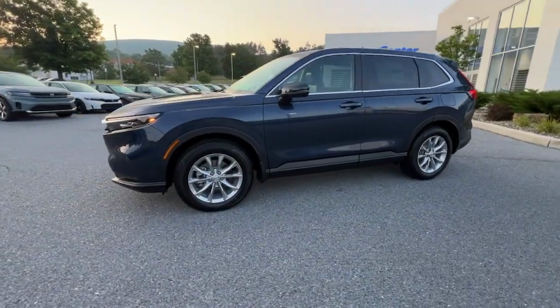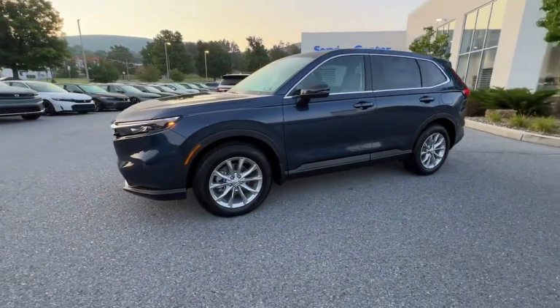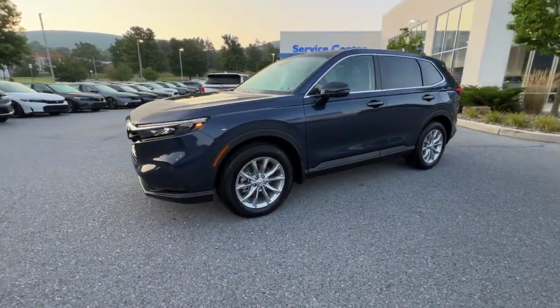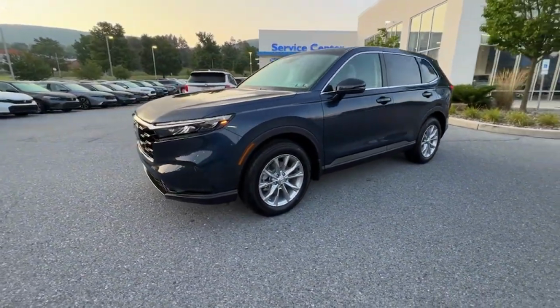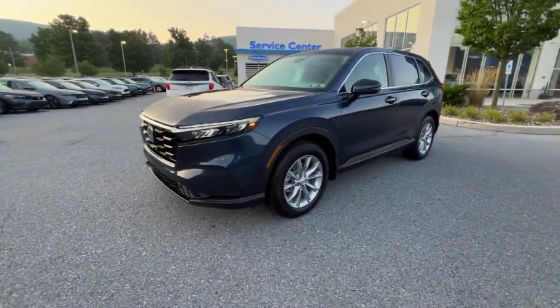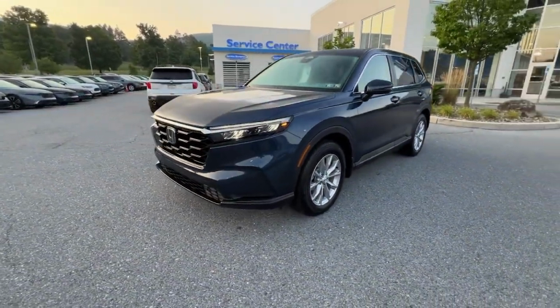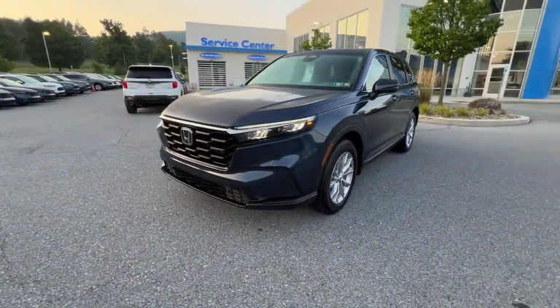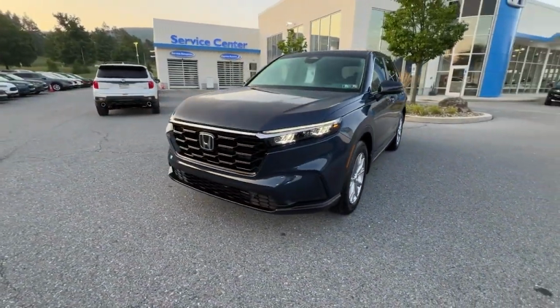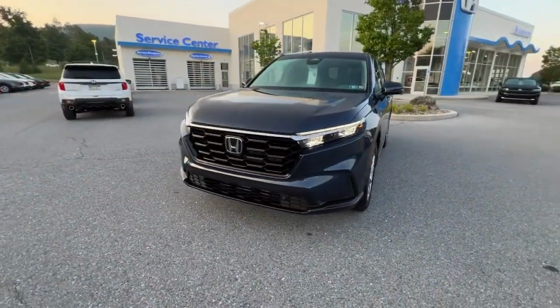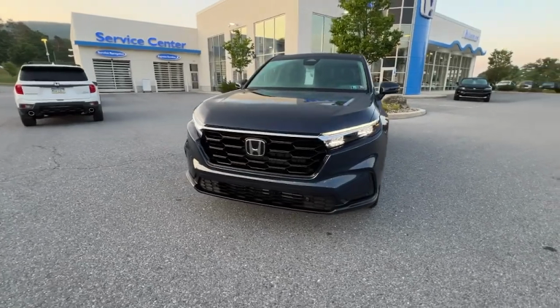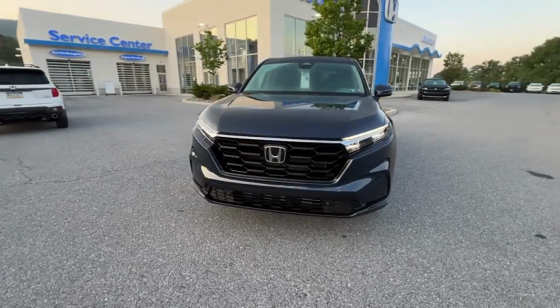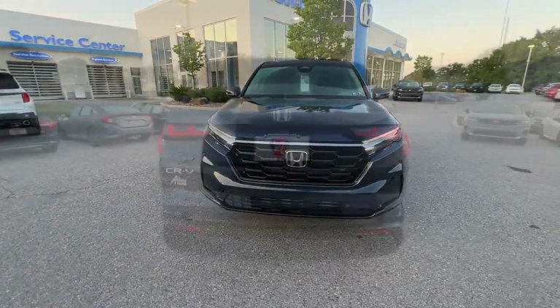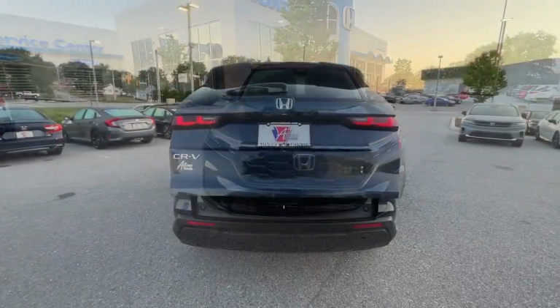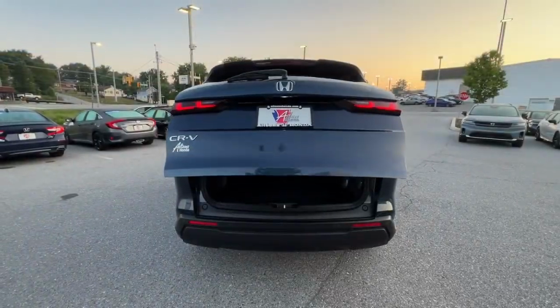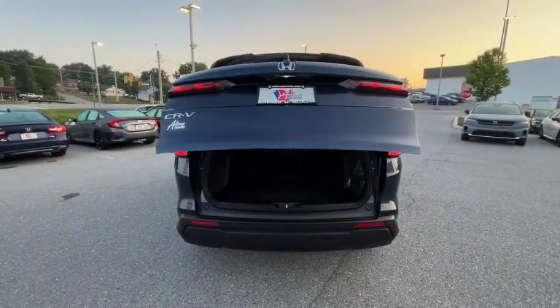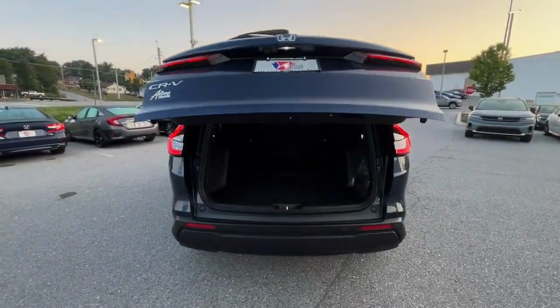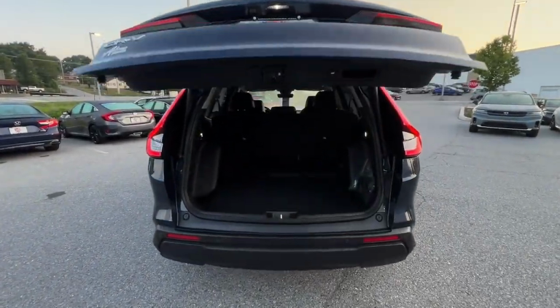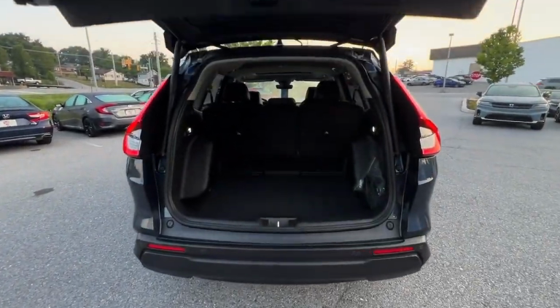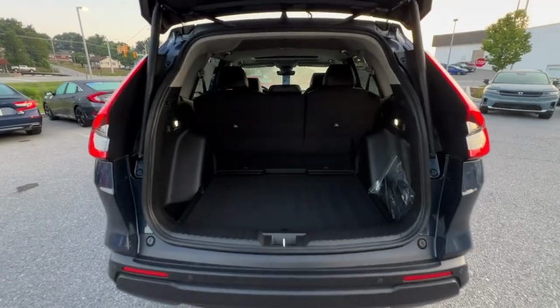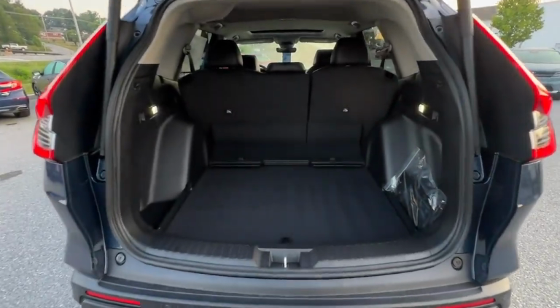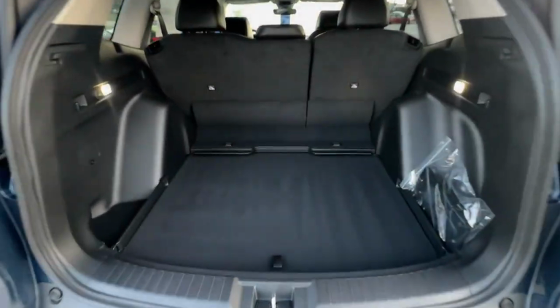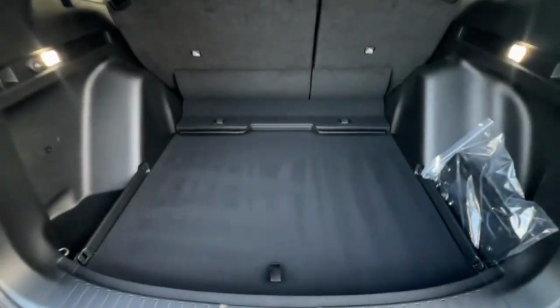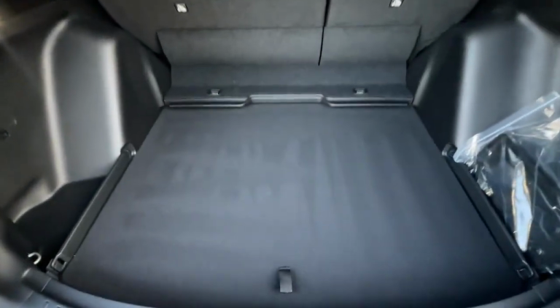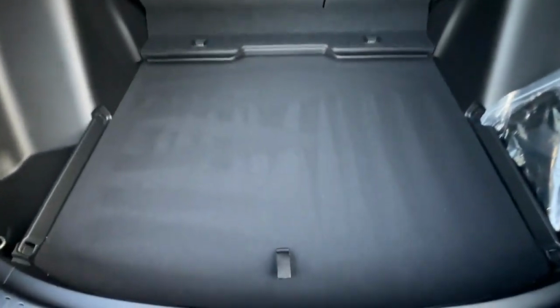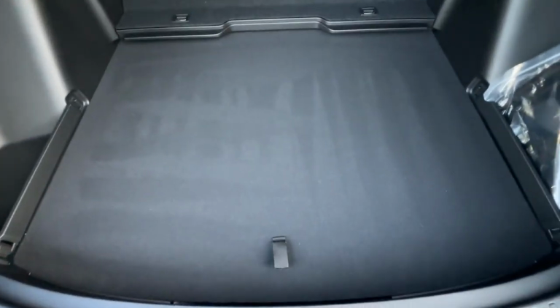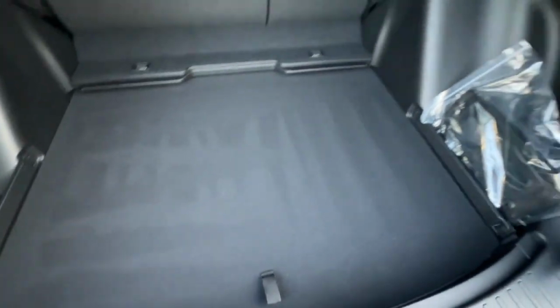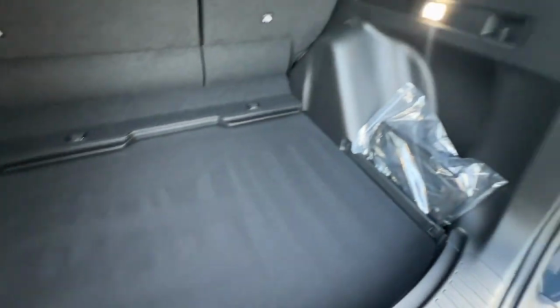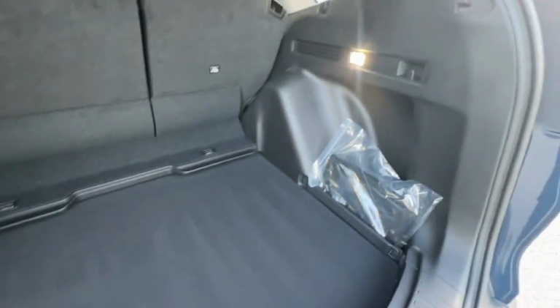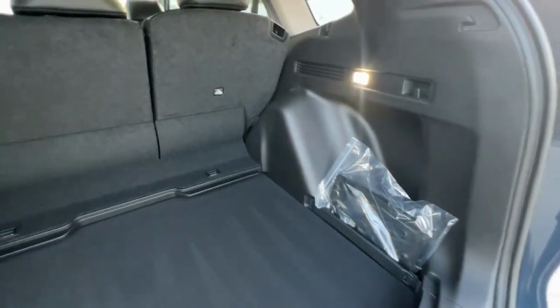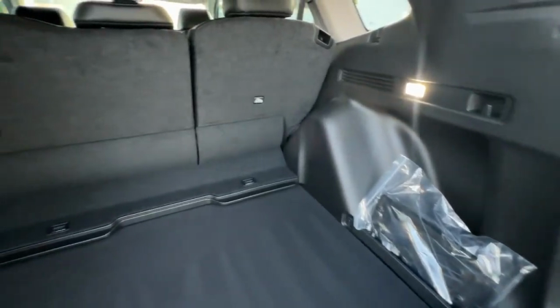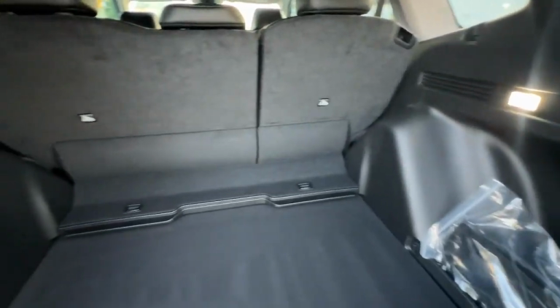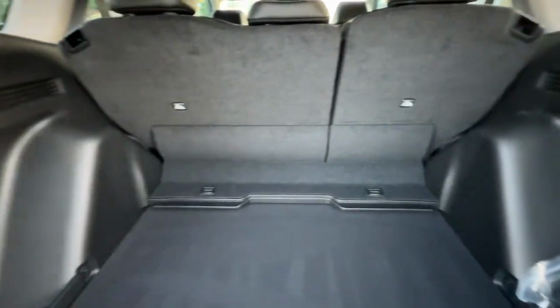Keyless entry, moonroof, heated mirrors, satellite radio, adaptive cruise control, backup camera, power liftgate, power passenger seat, blind spot monitor, steering wheel audio controls.